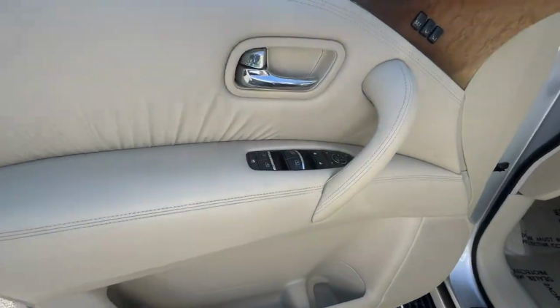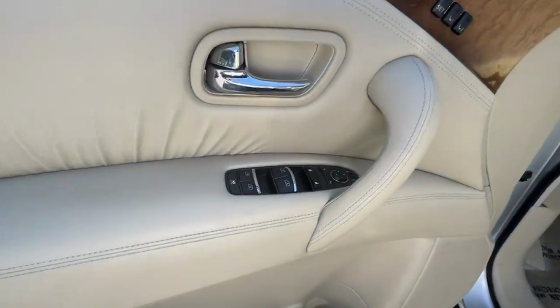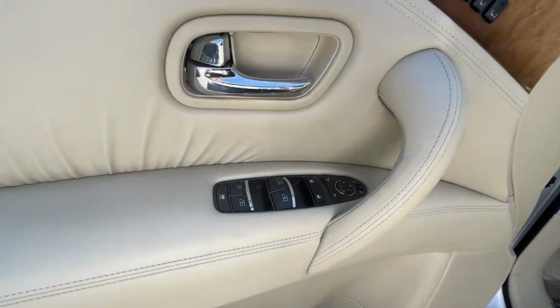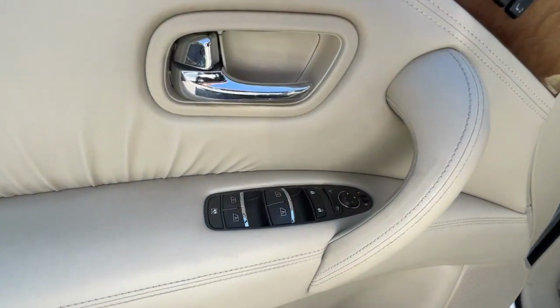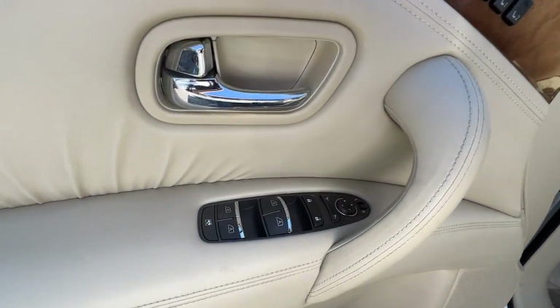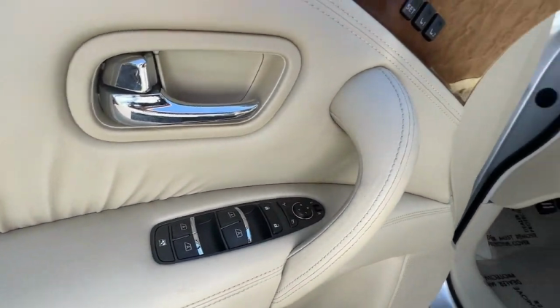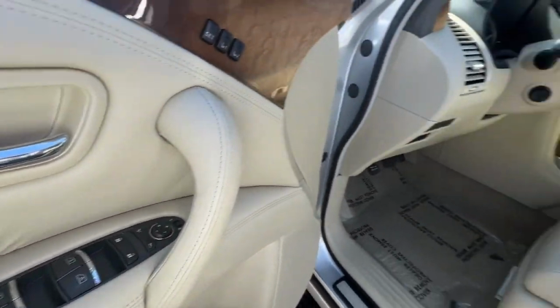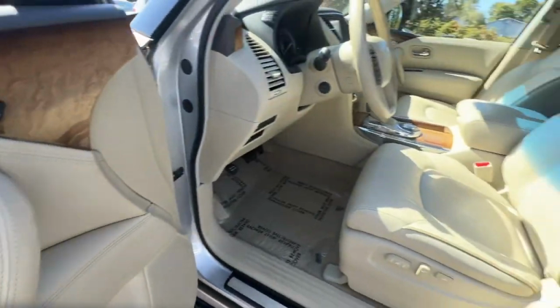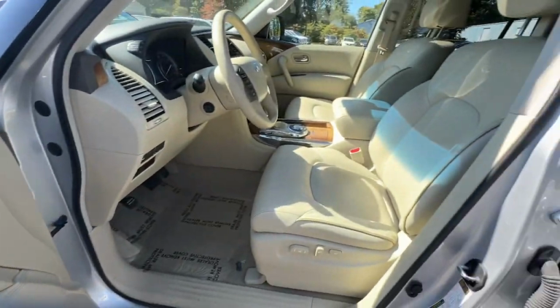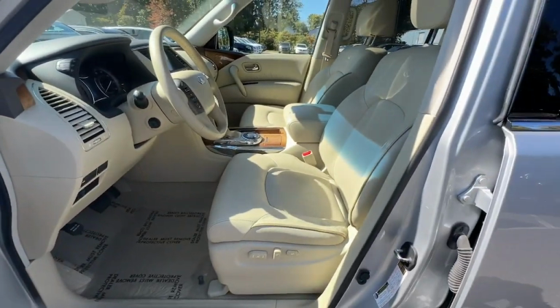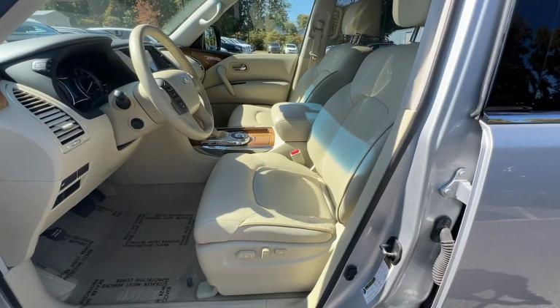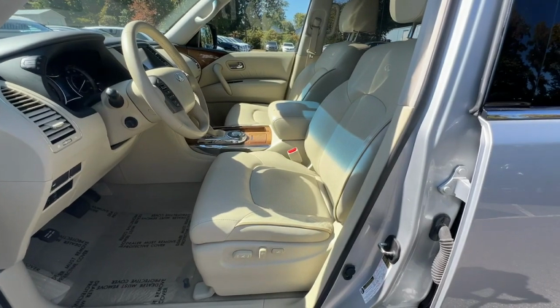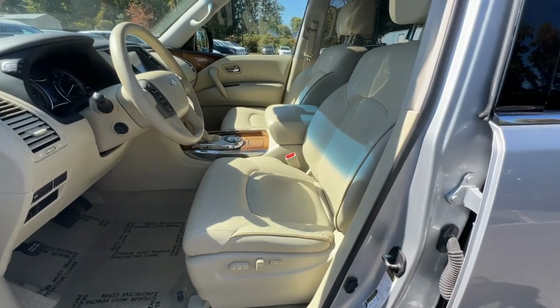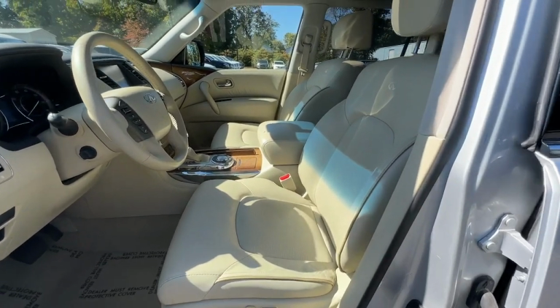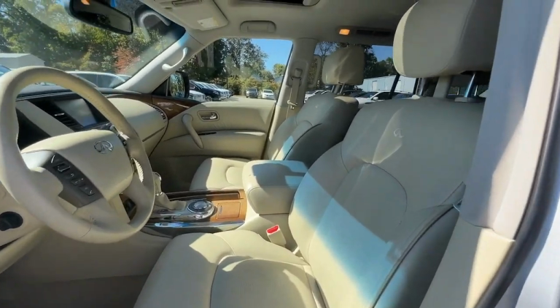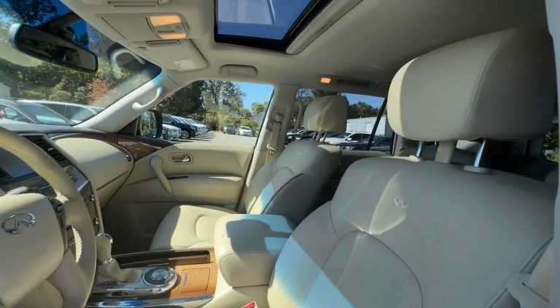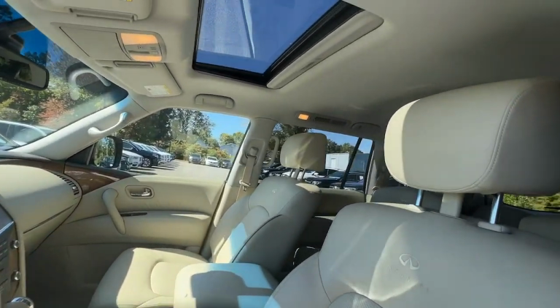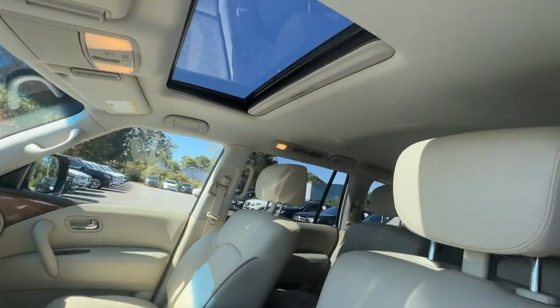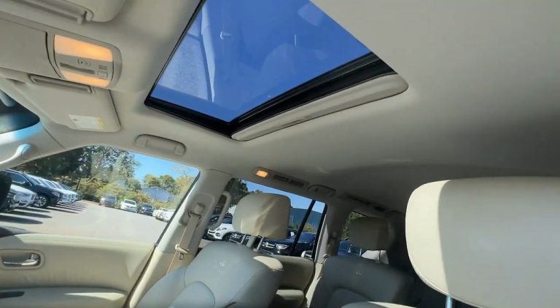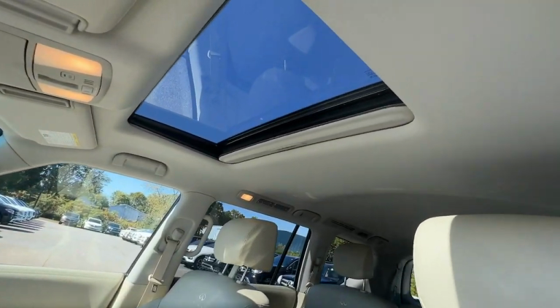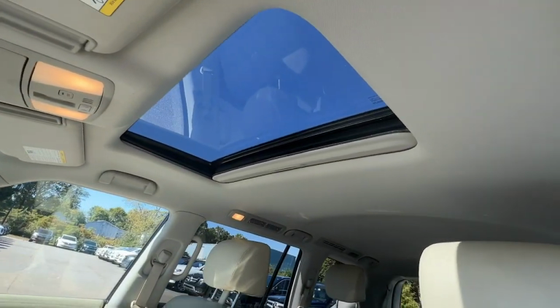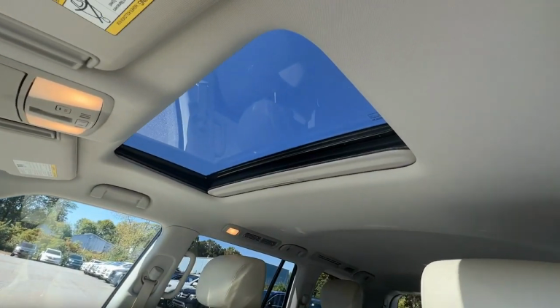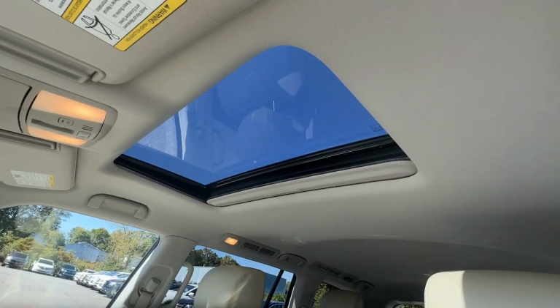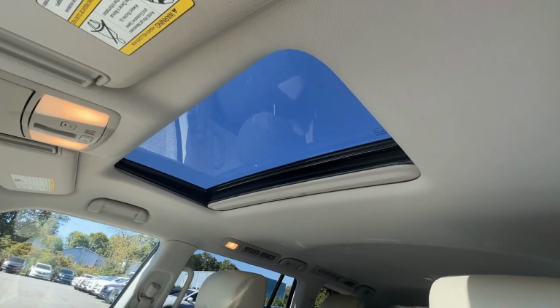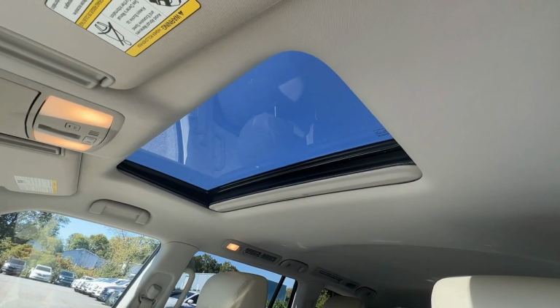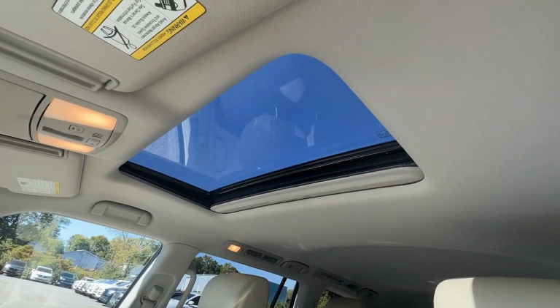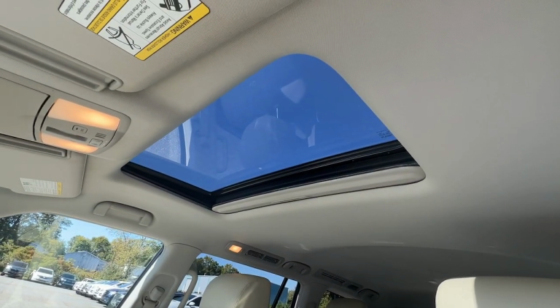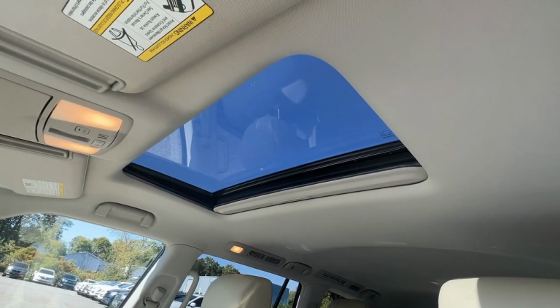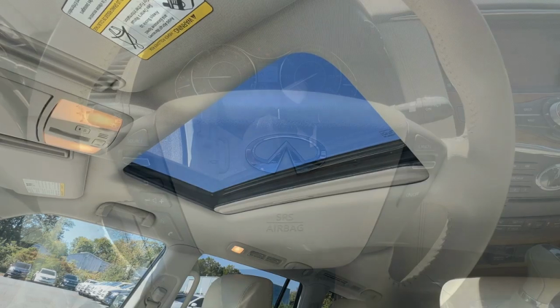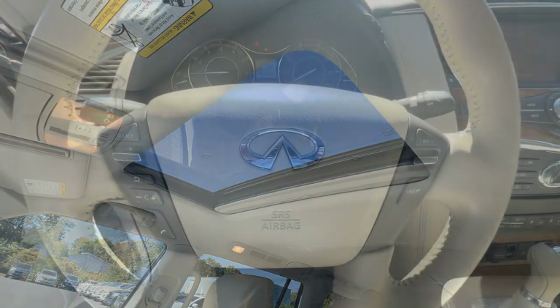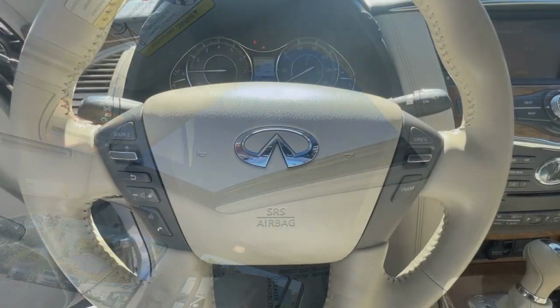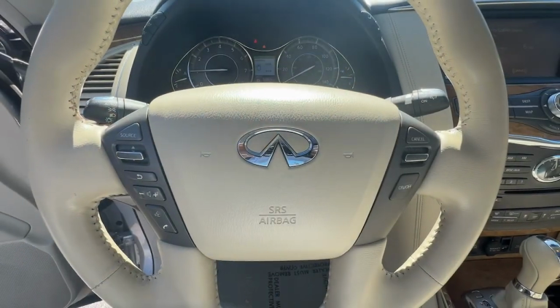Add a big dash of luxury to every adventure in this refined QX80. Come in for a fun and easy test drive. Our team will make it the best part of your day.